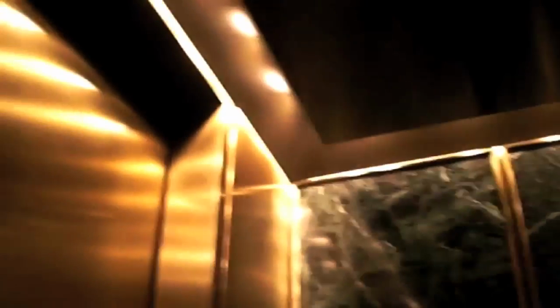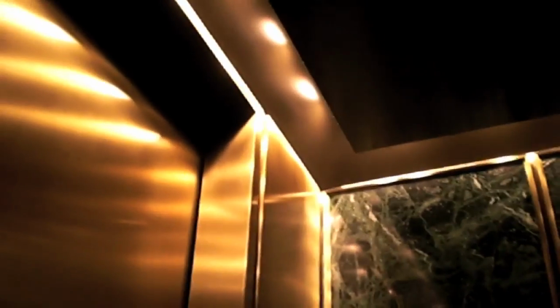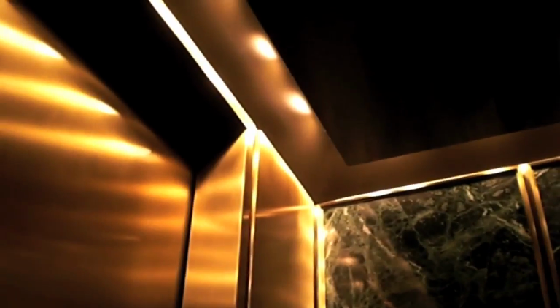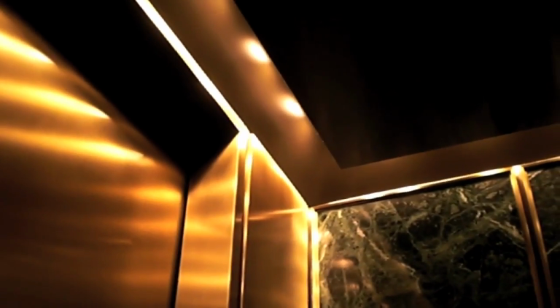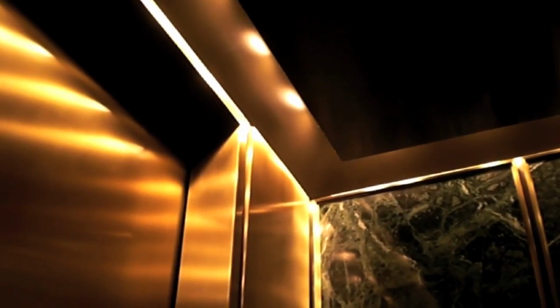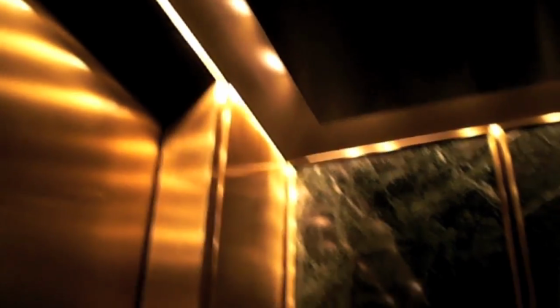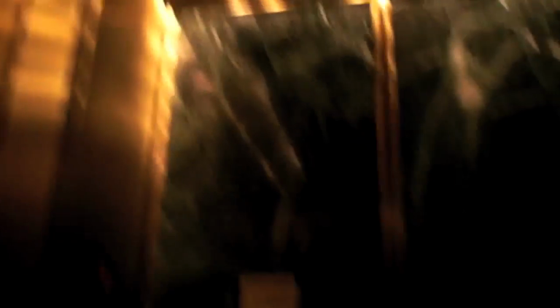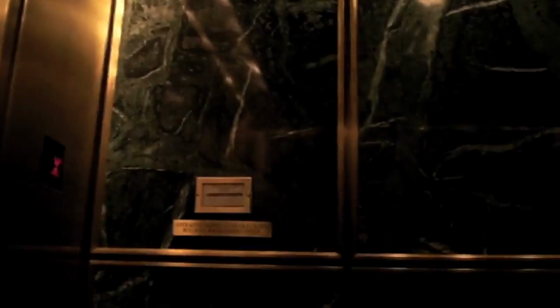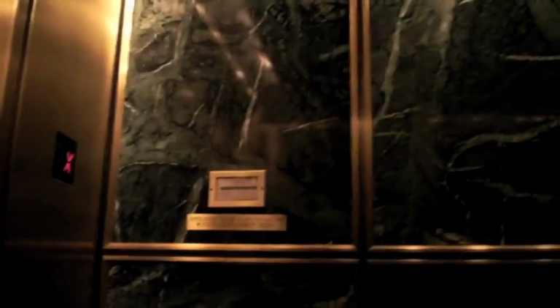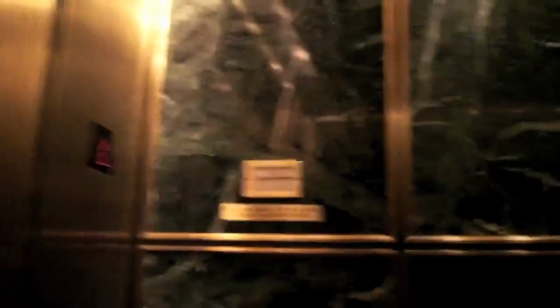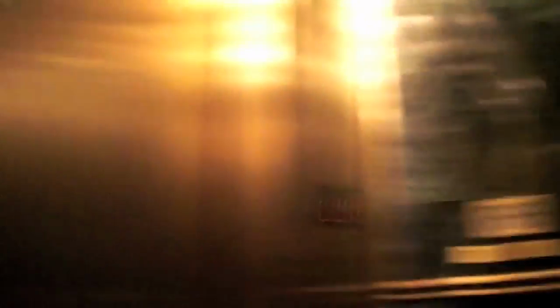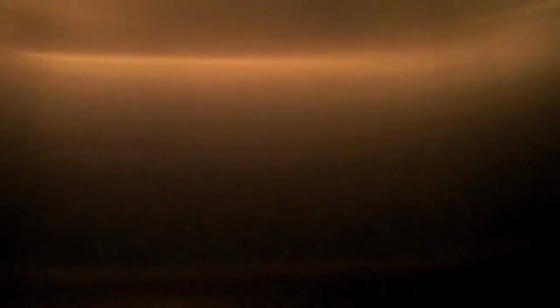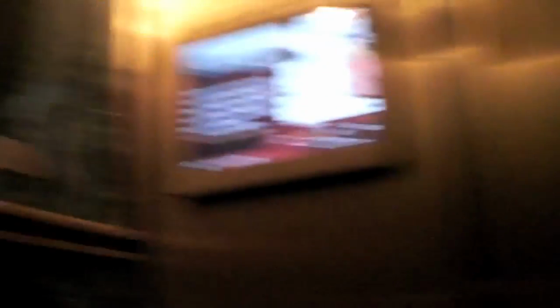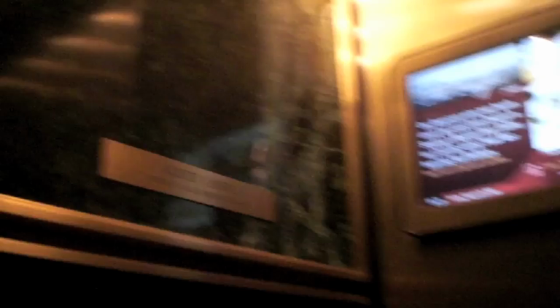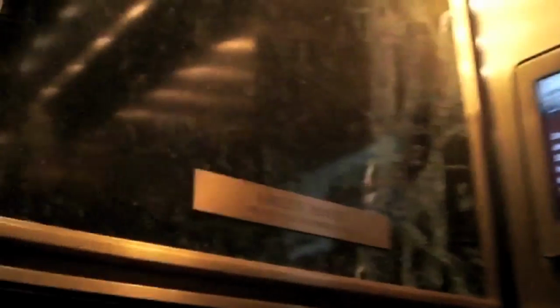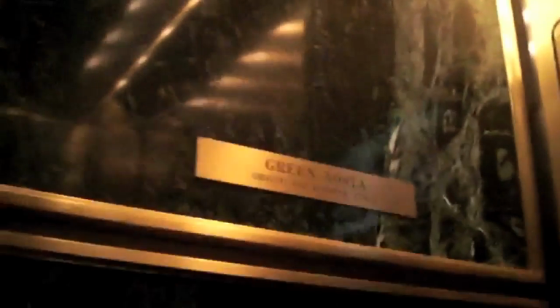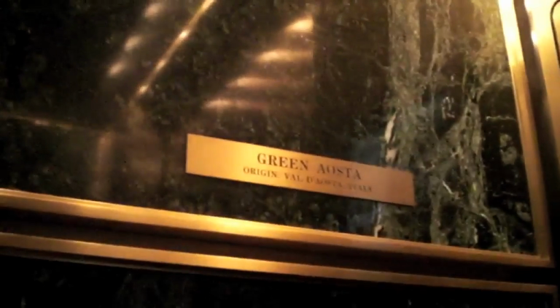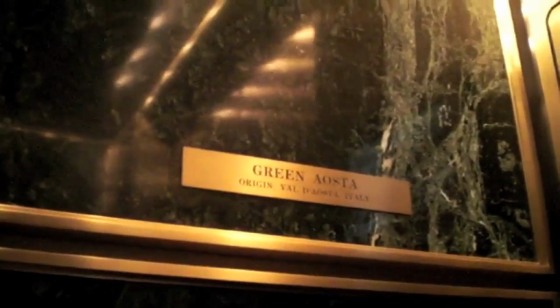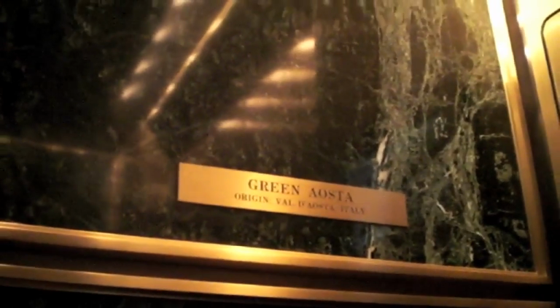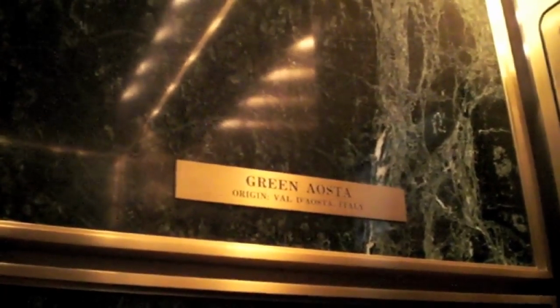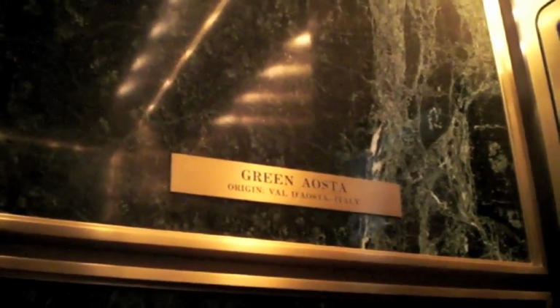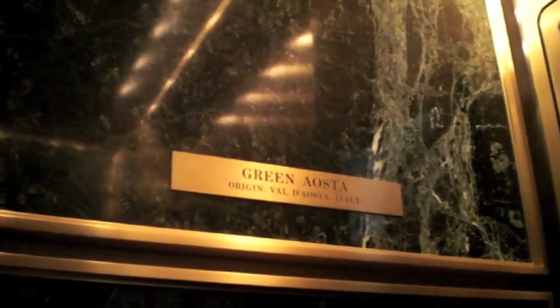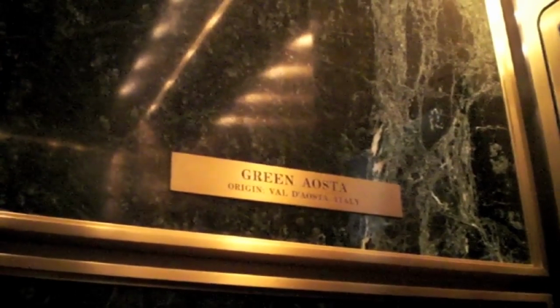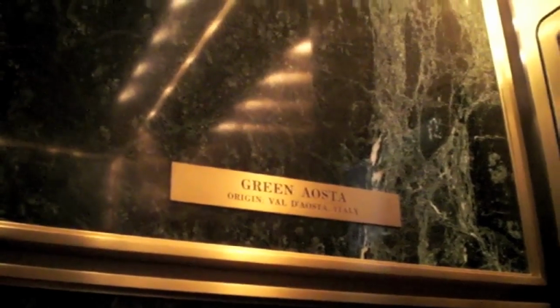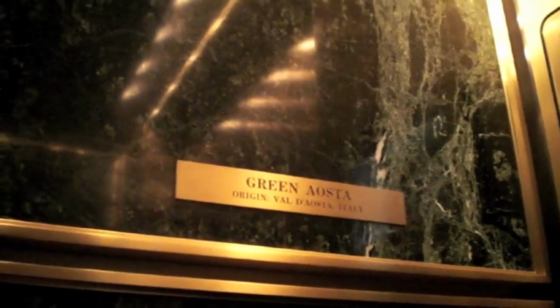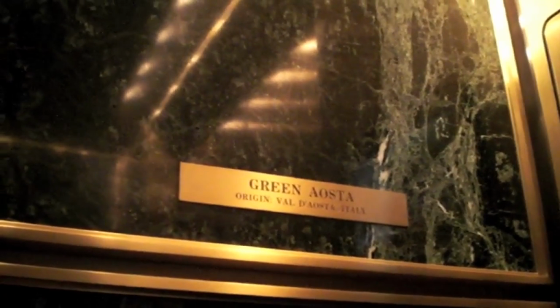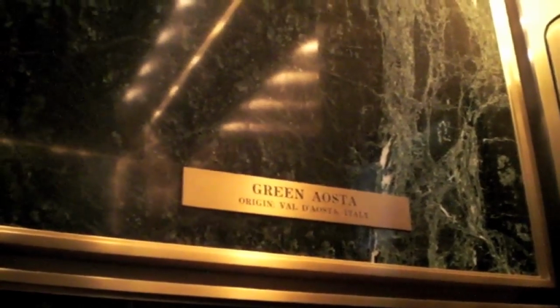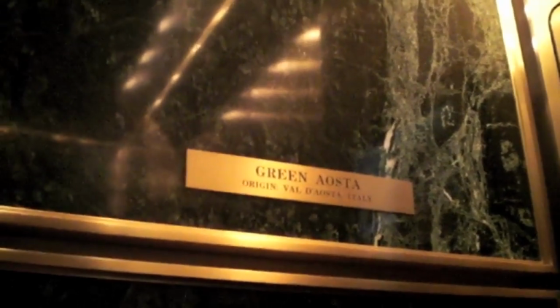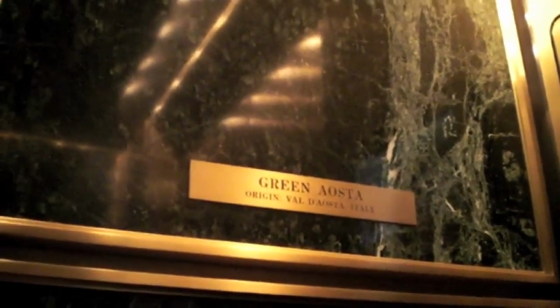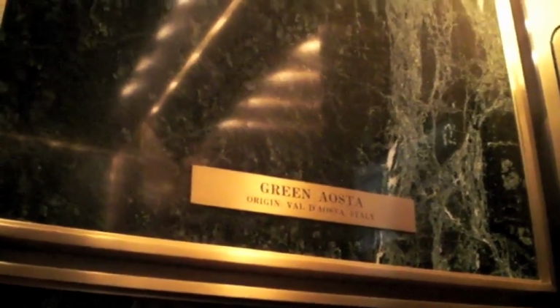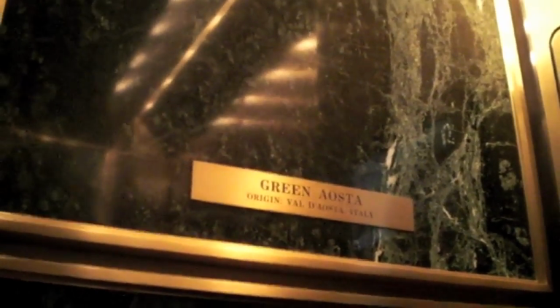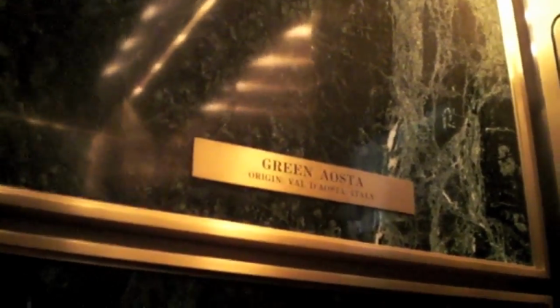This is just one spectacular elevator. This is Green Augusta marble from Valdí Augusta, Italy, or Village di Augusta.